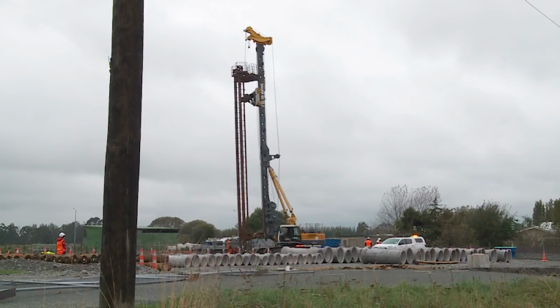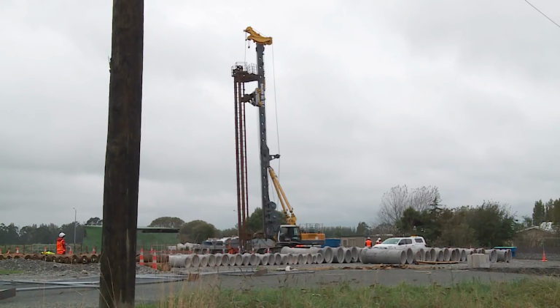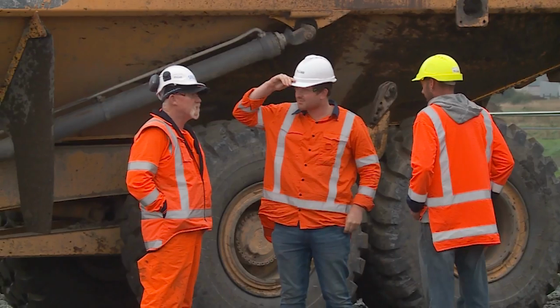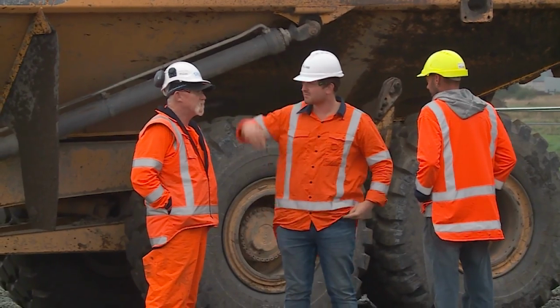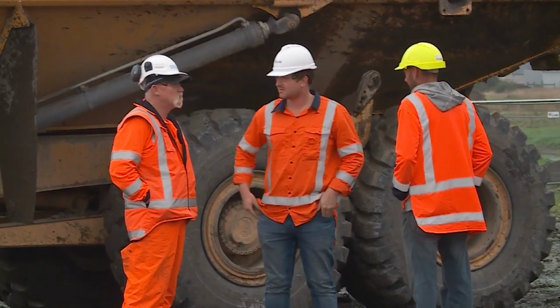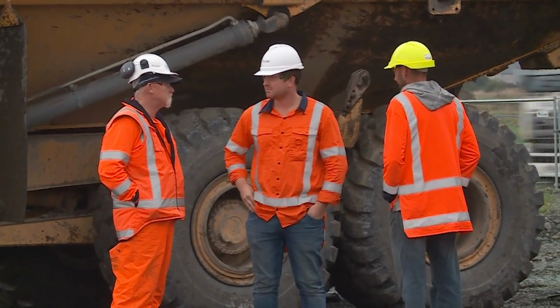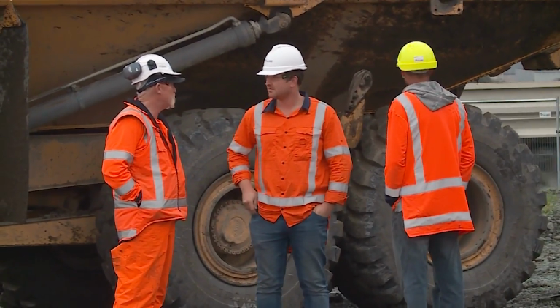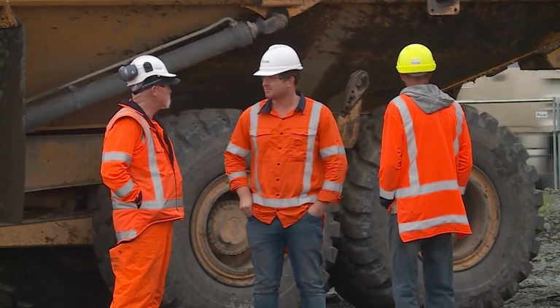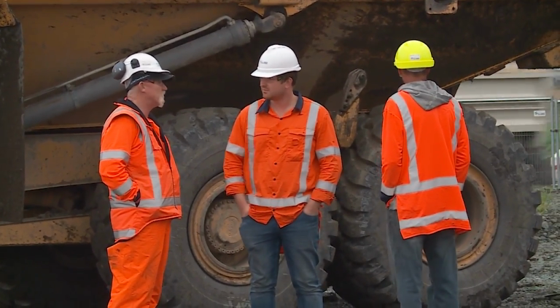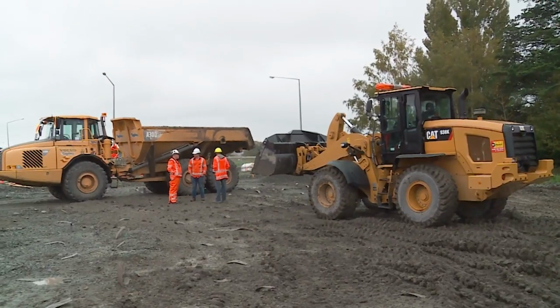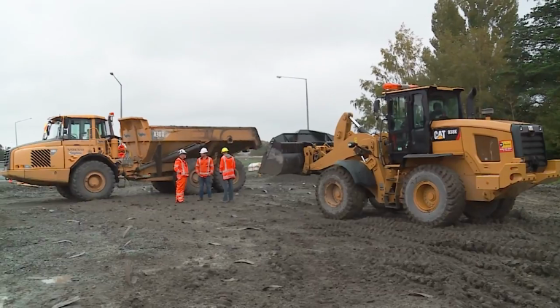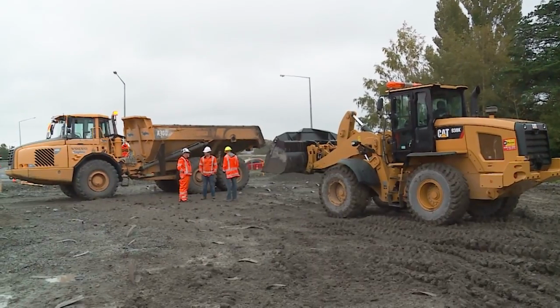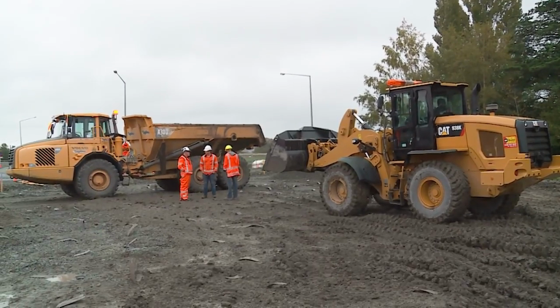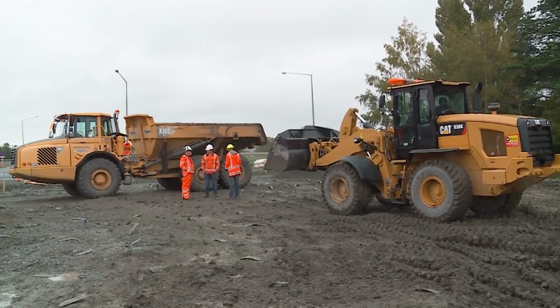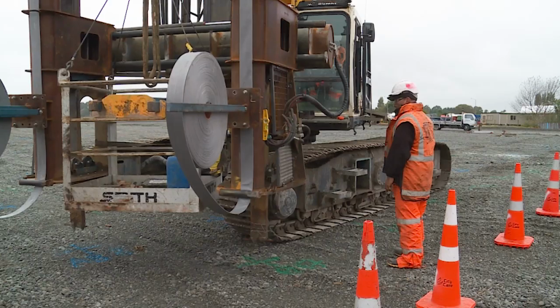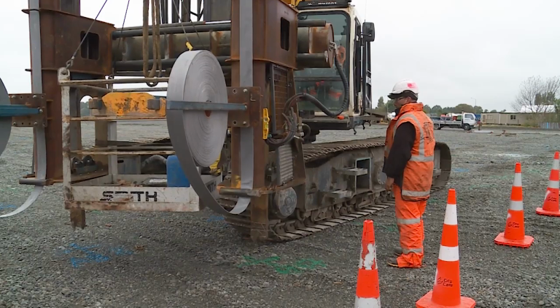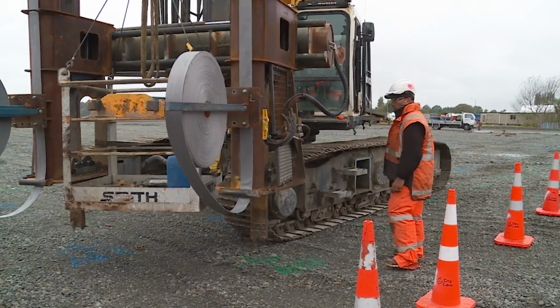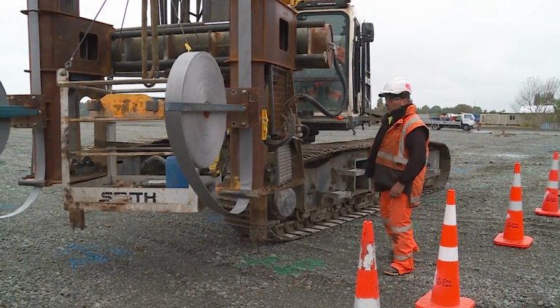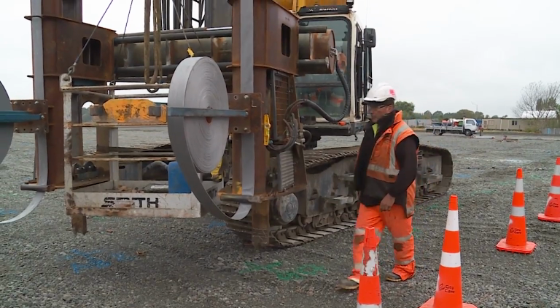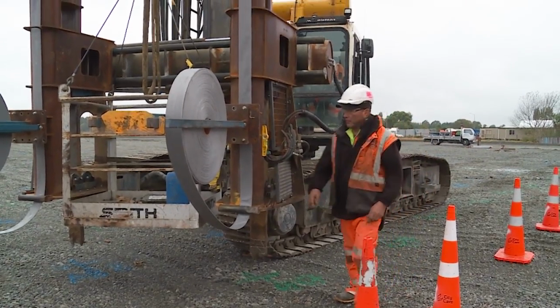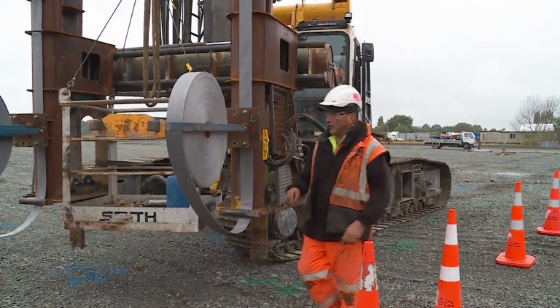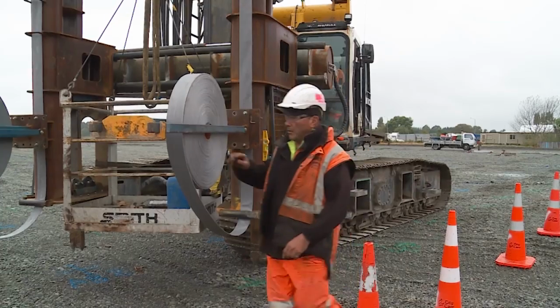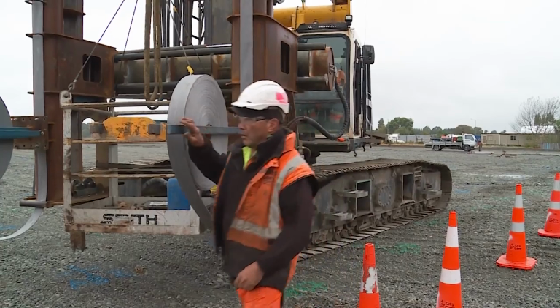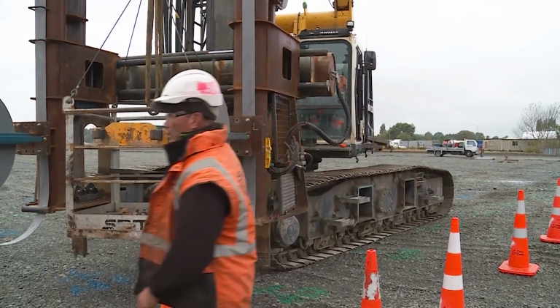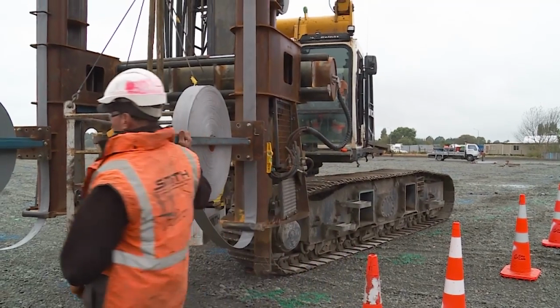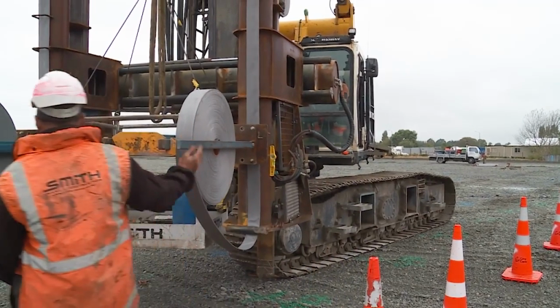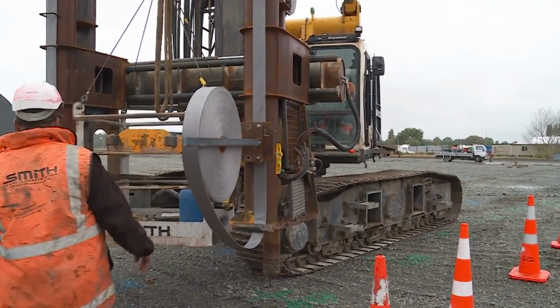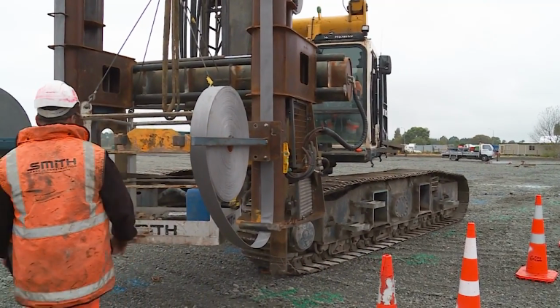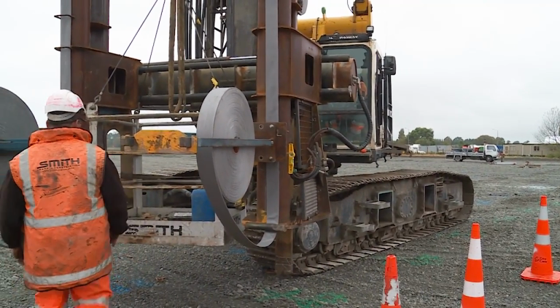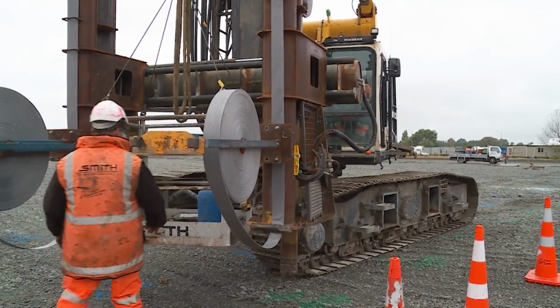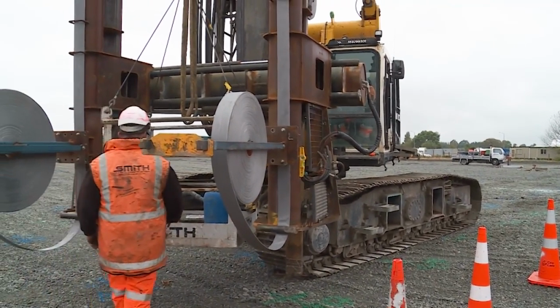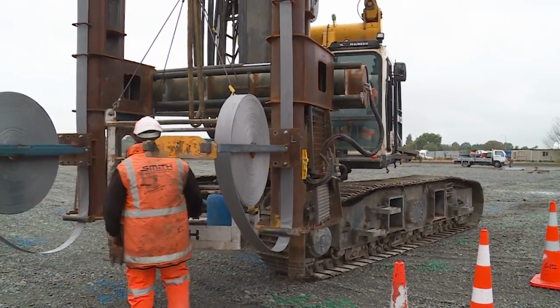I've been on the job for about three or four months. The site engineer's role within CNC is to monitor the guys on the ground and make sure they've got everything that they need to continue pumping out their work in a safe and effective manner.